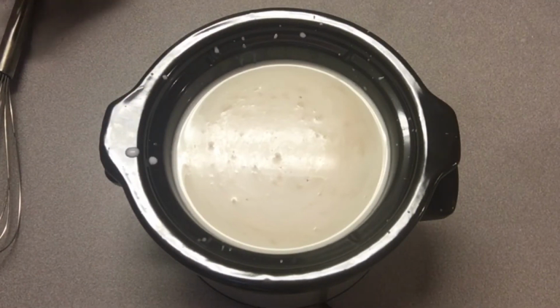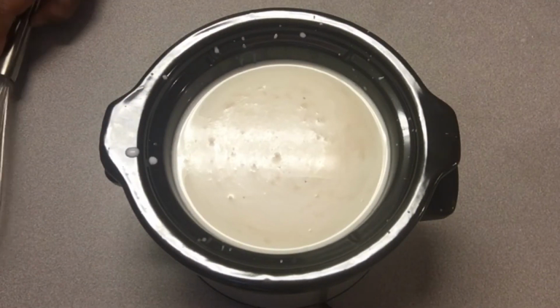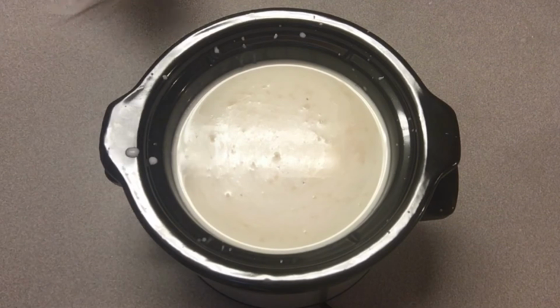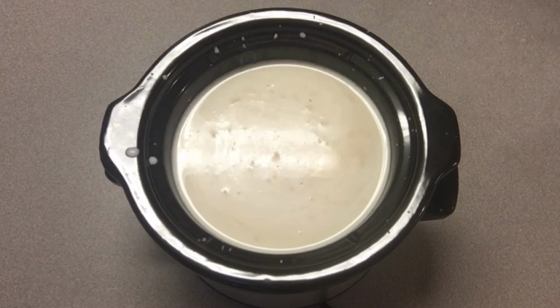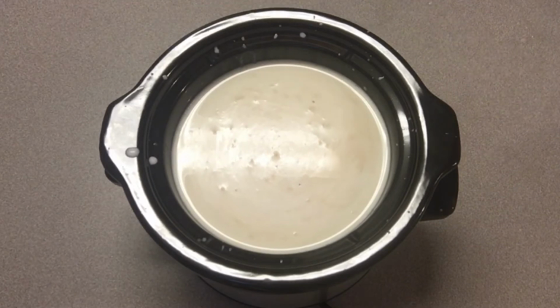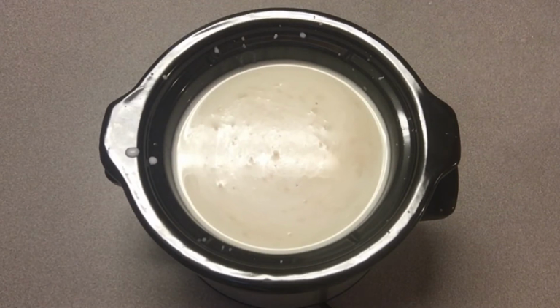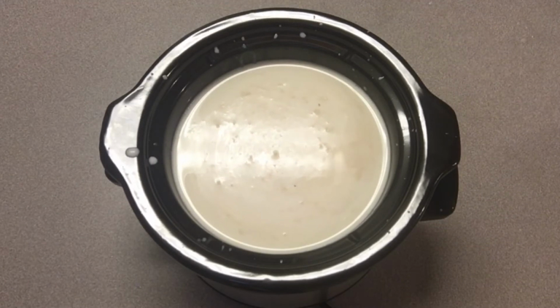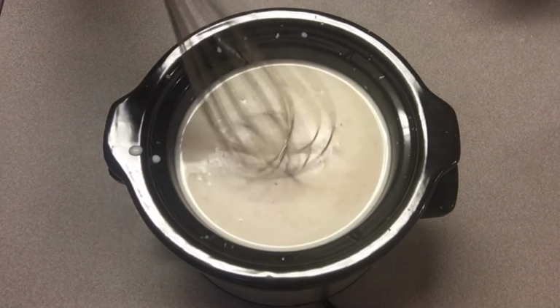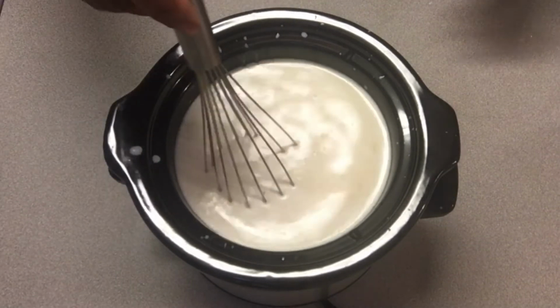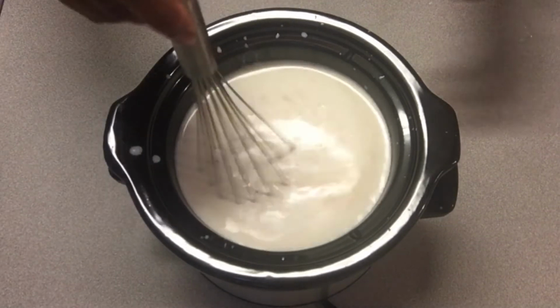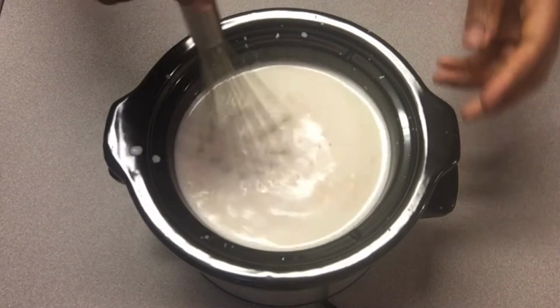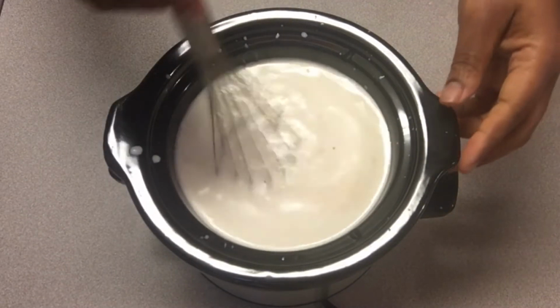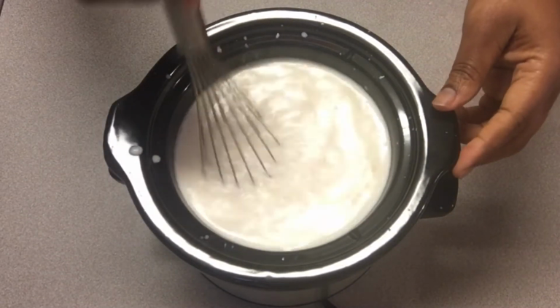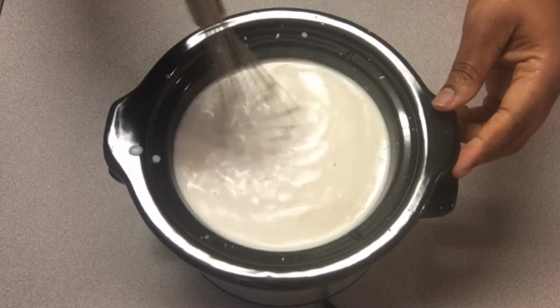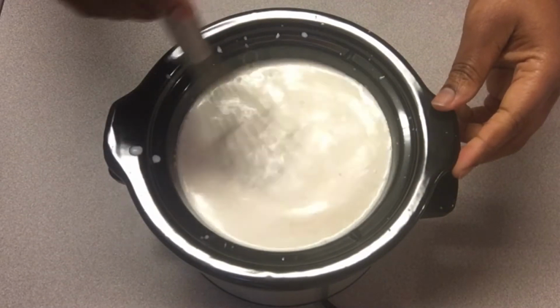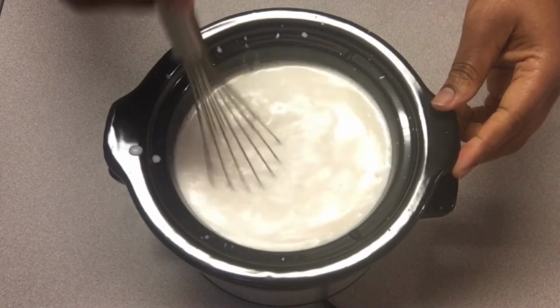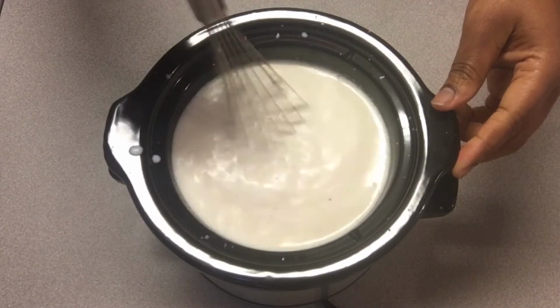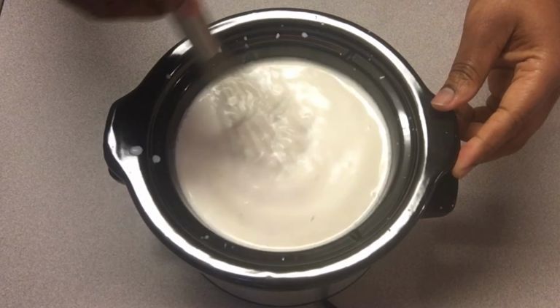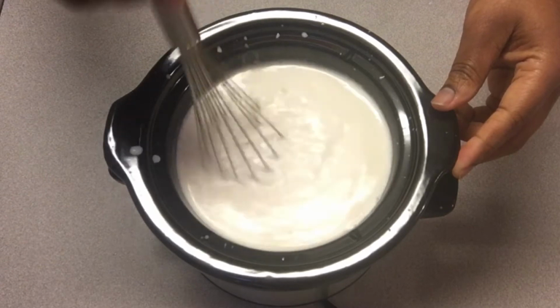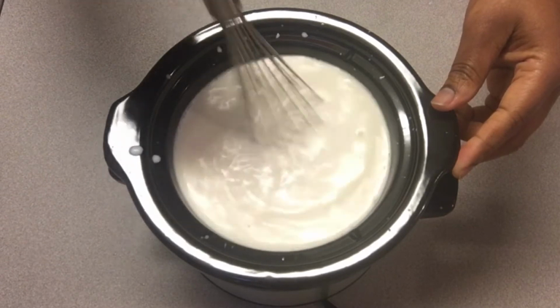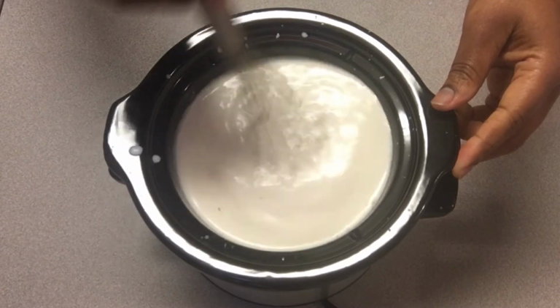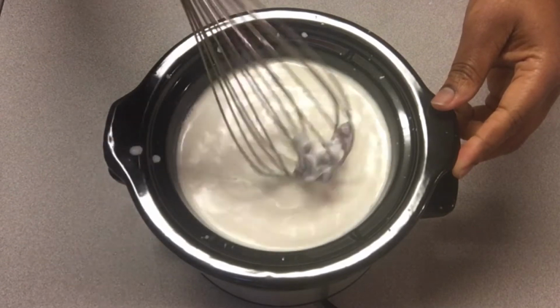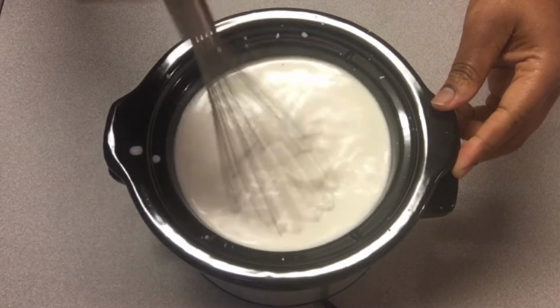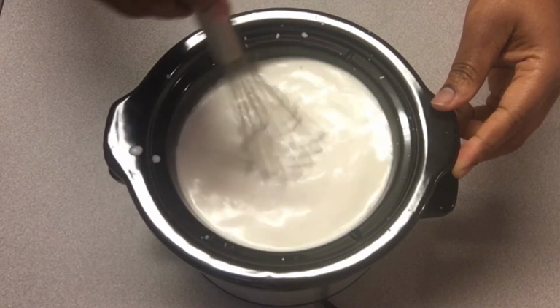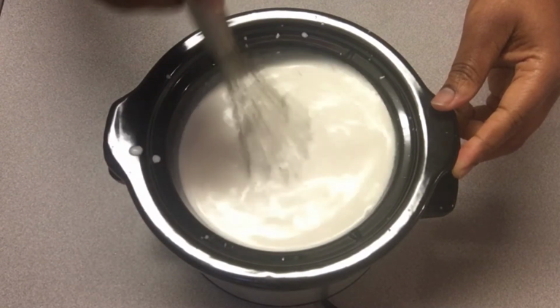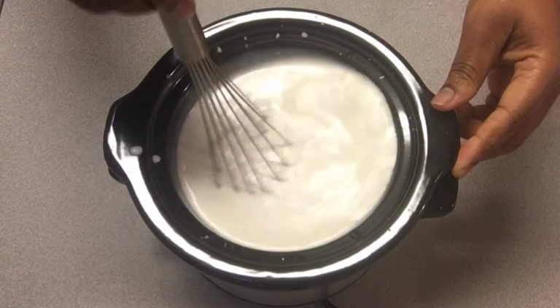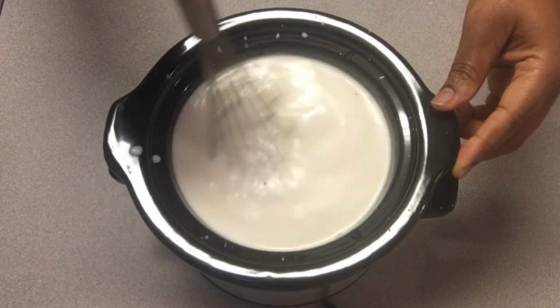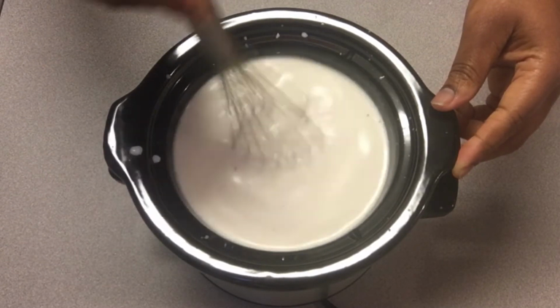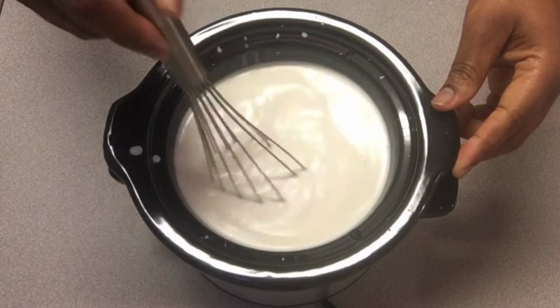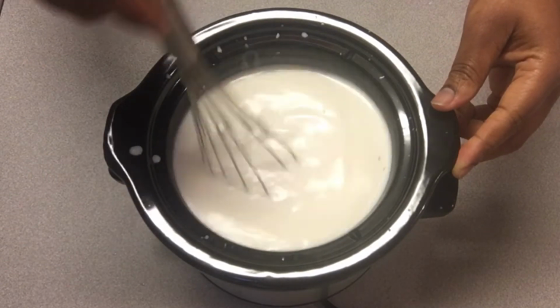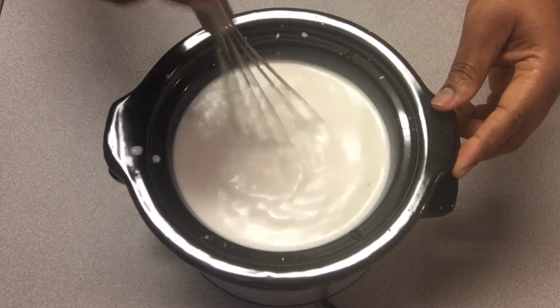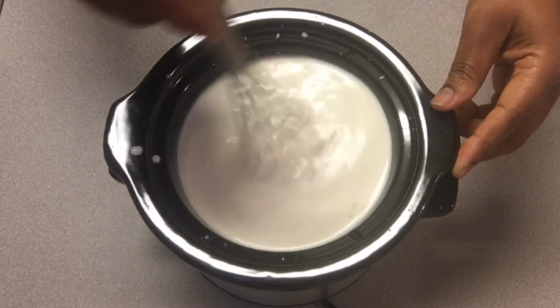And now we're going to whisk it — whisk it real good! Go ahead and whisk up your ingredients and make sure that you blend everything together well.